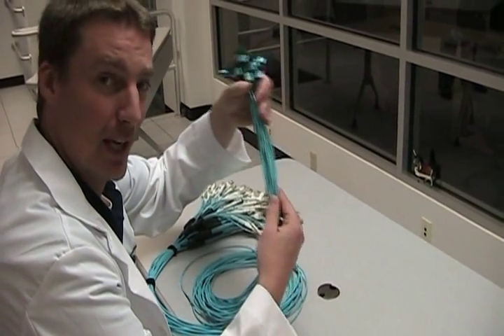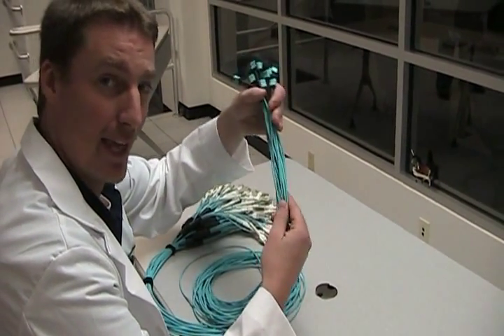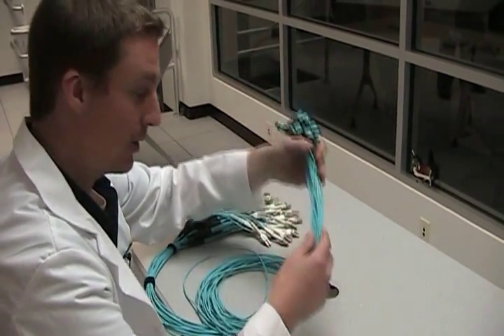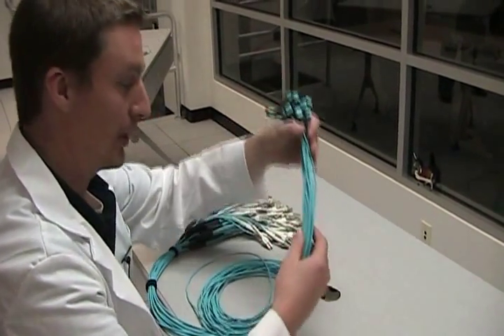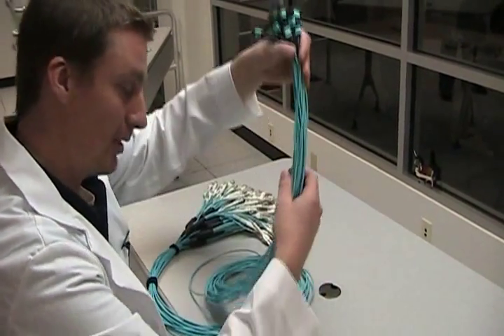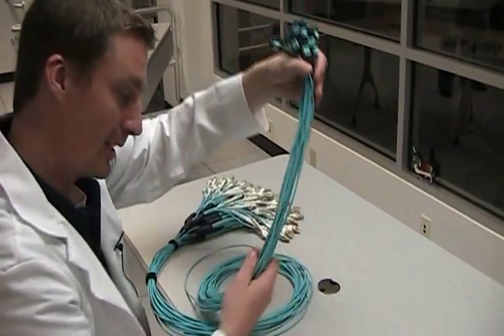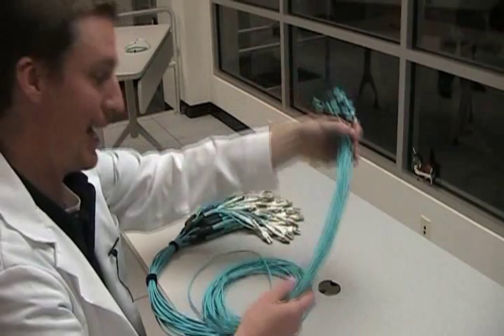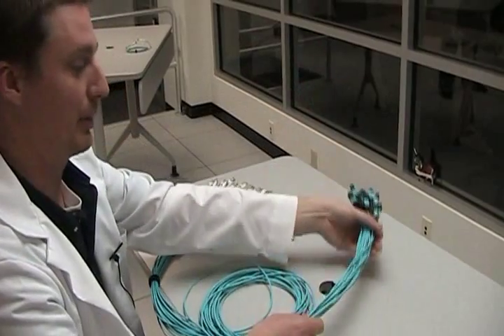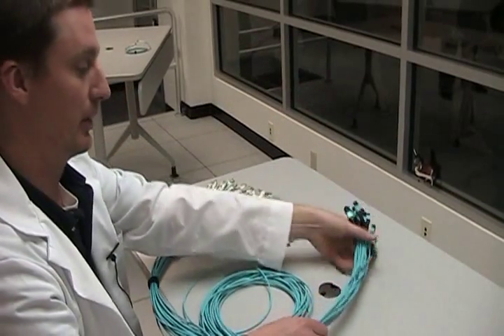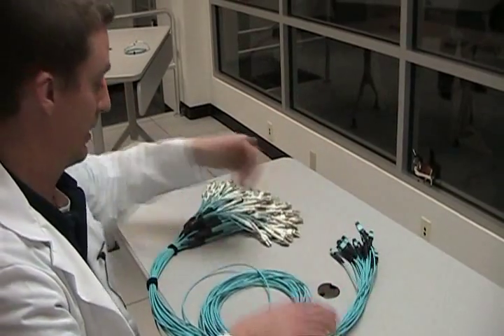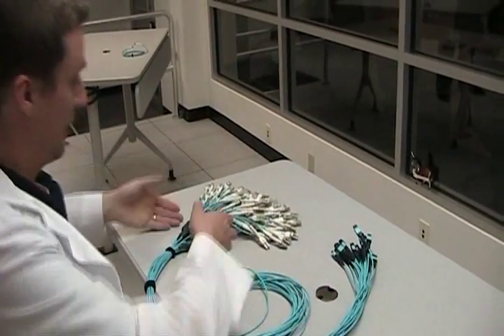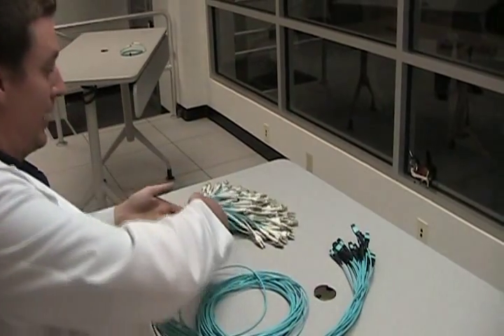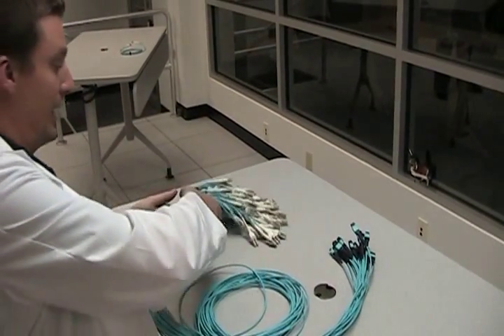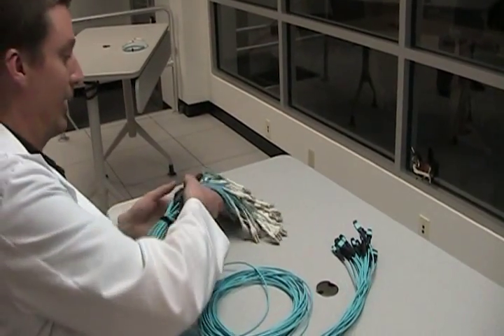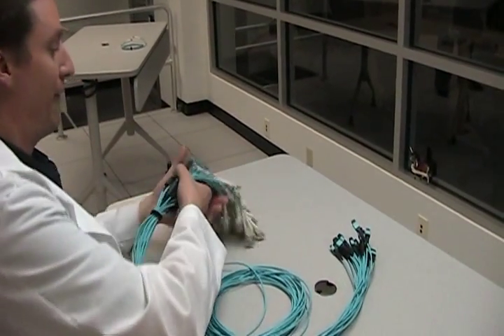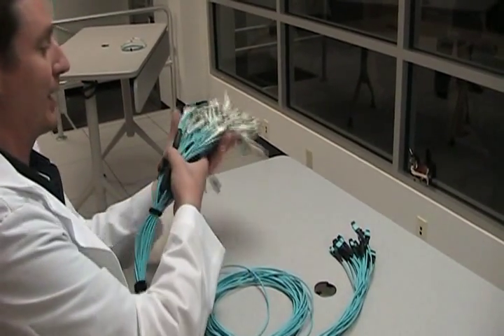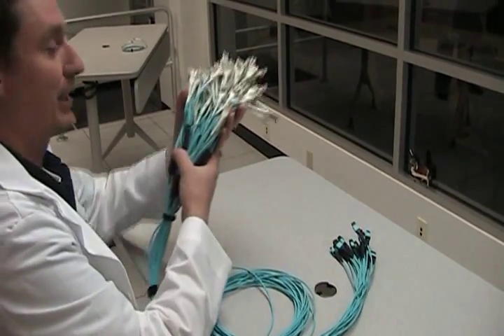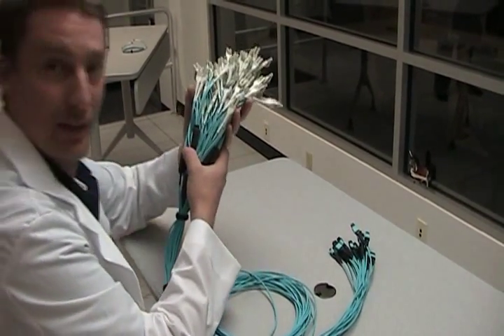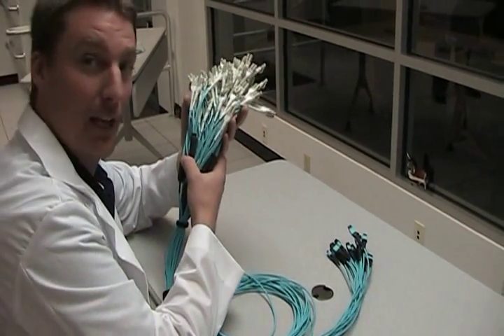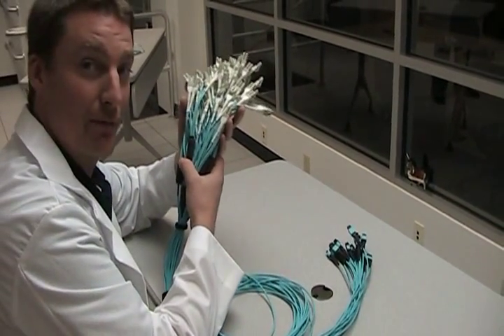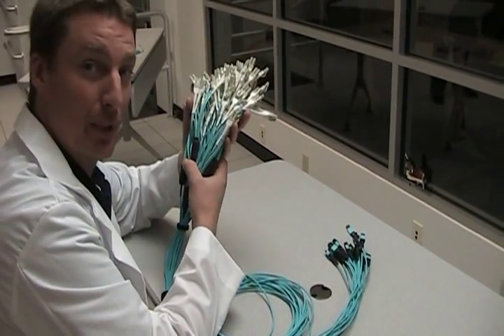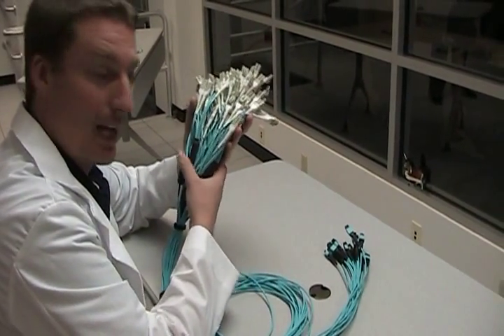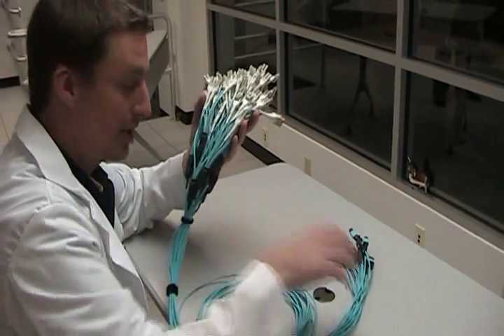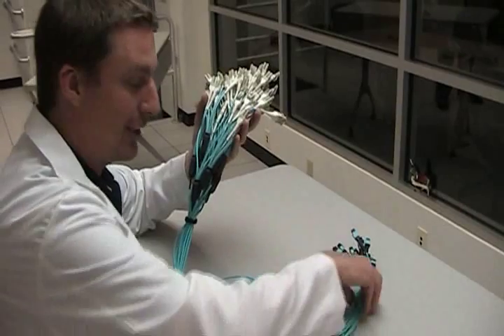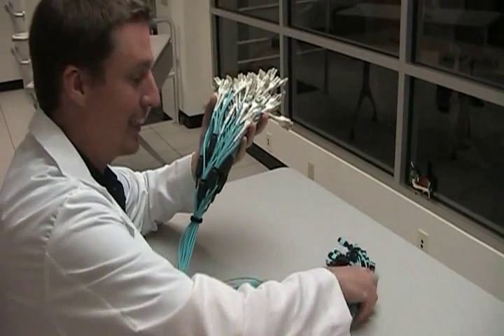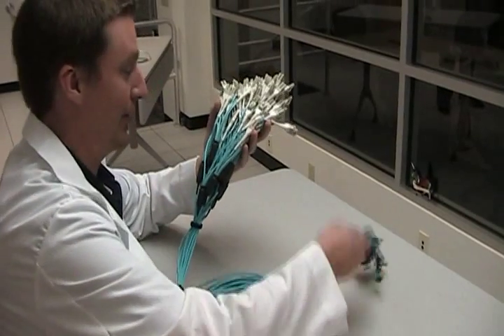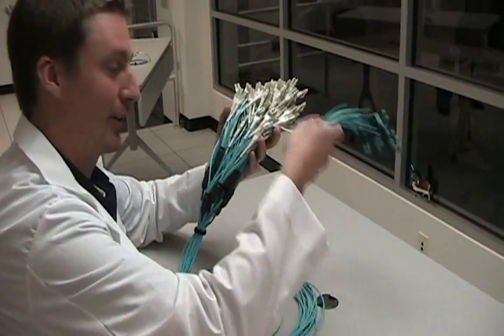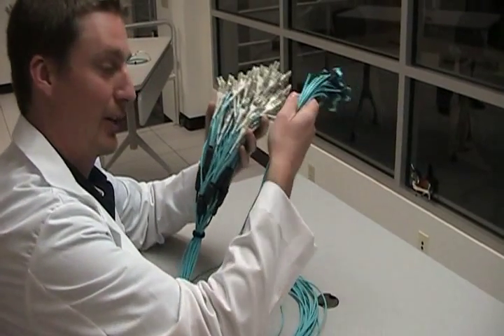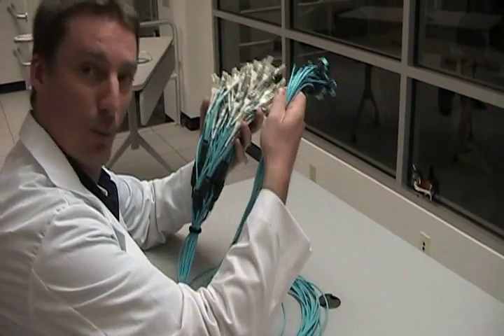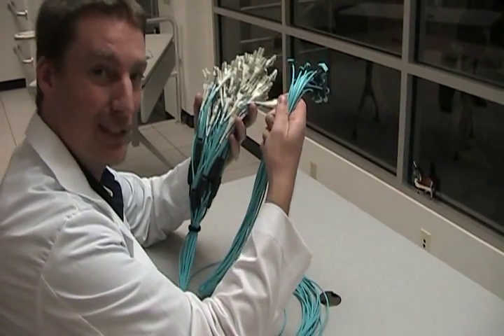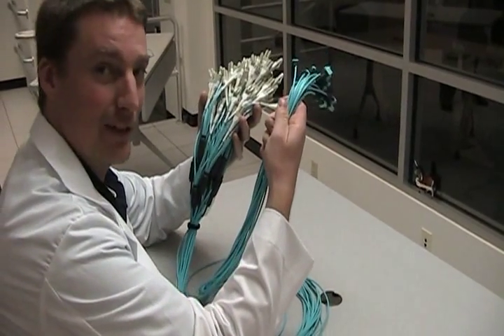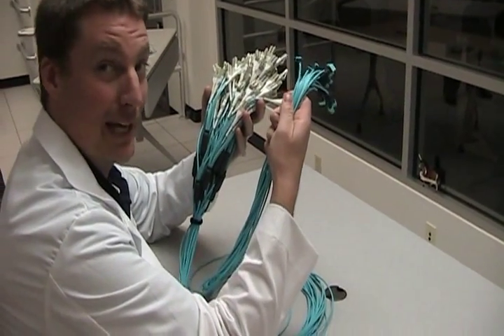That goes as long as possible until it finally breaks out to this LC footprint. Just look at the difference — which is easier to manage?